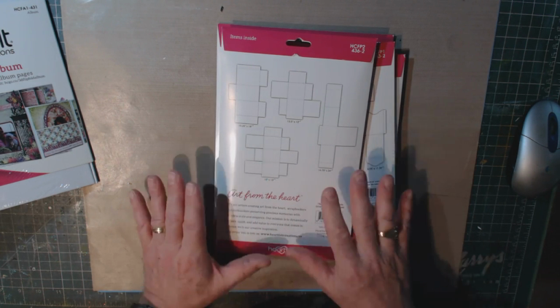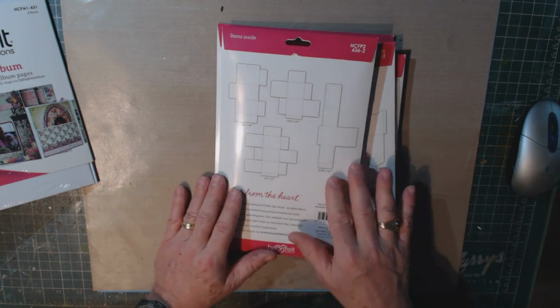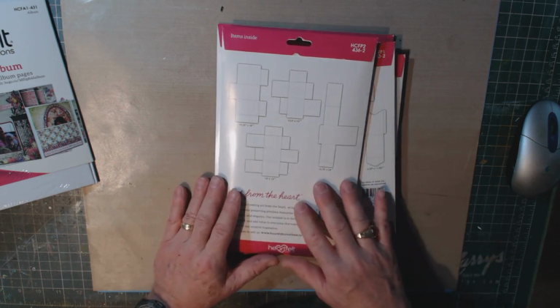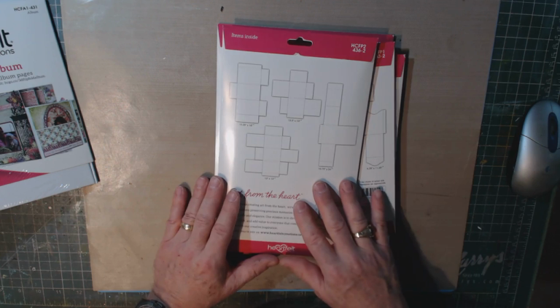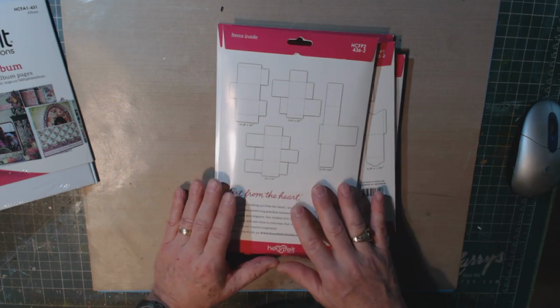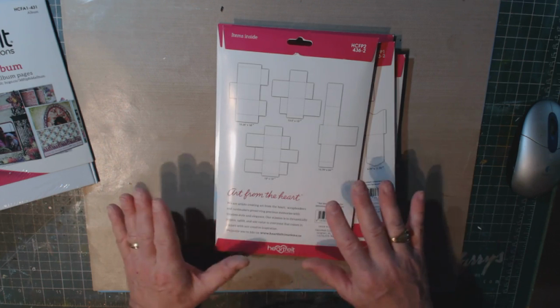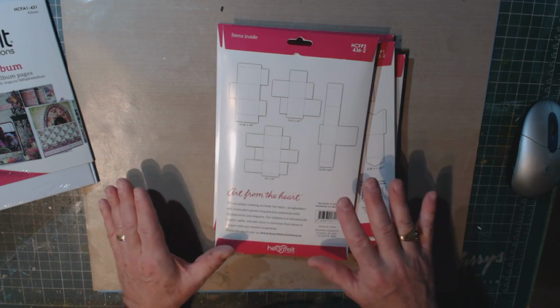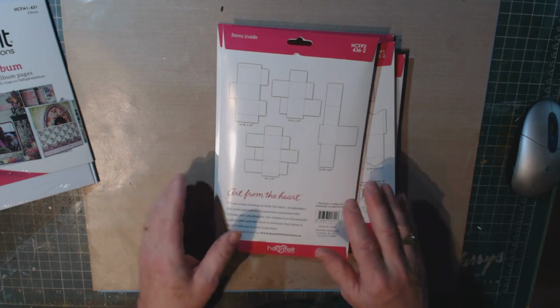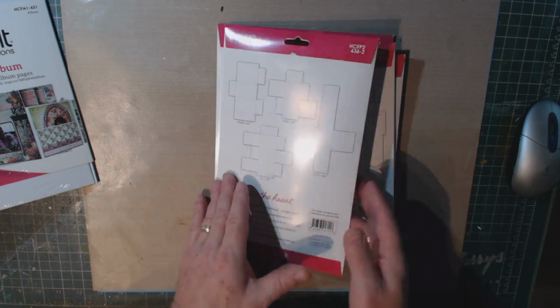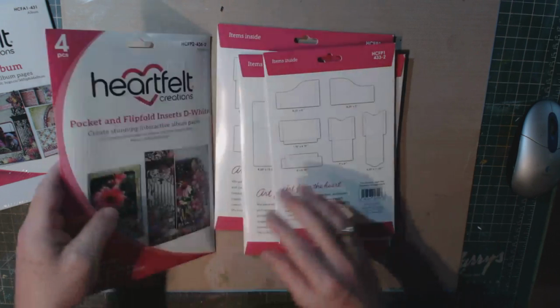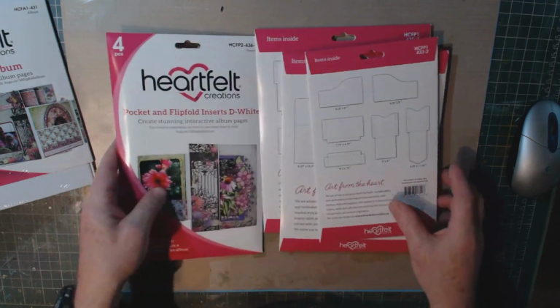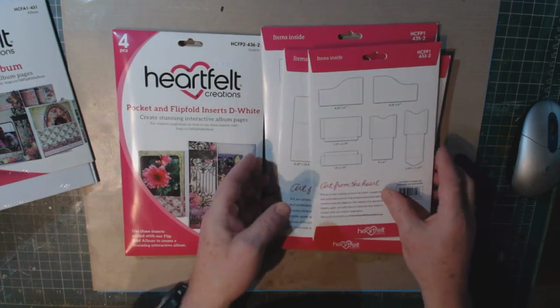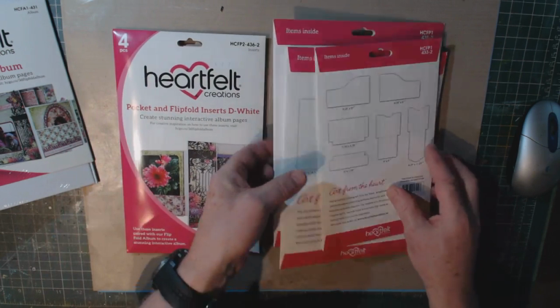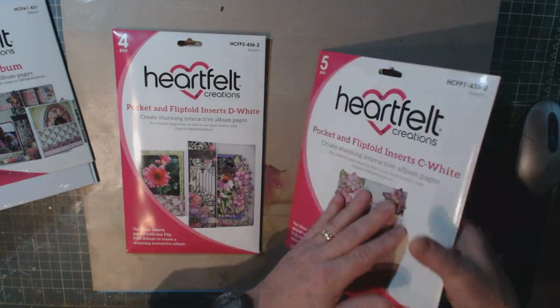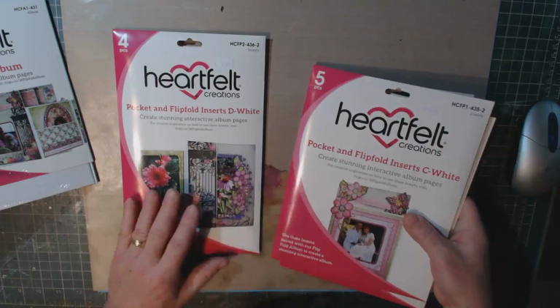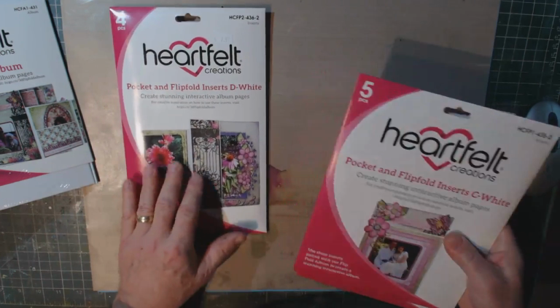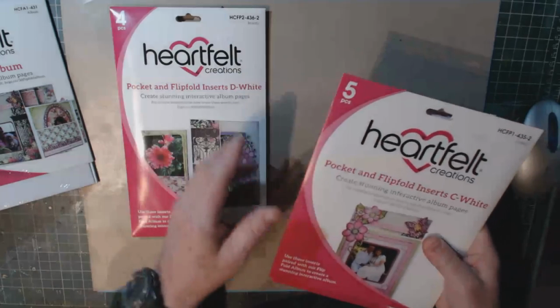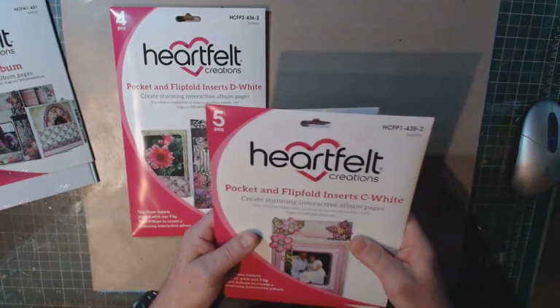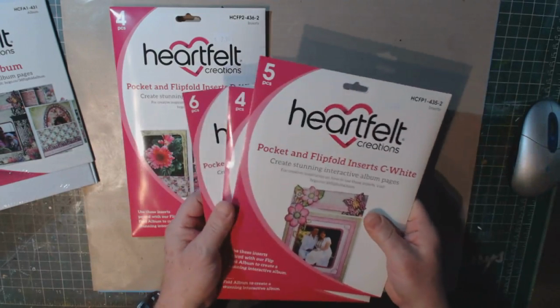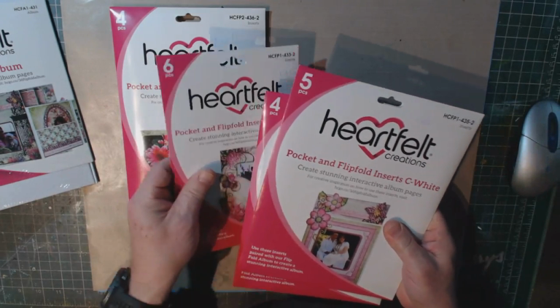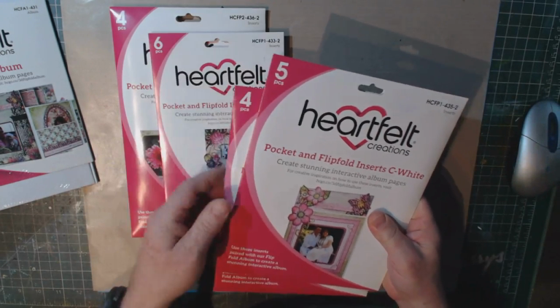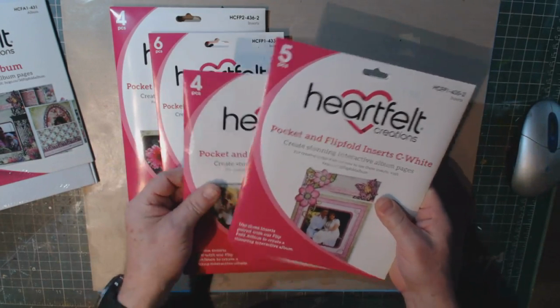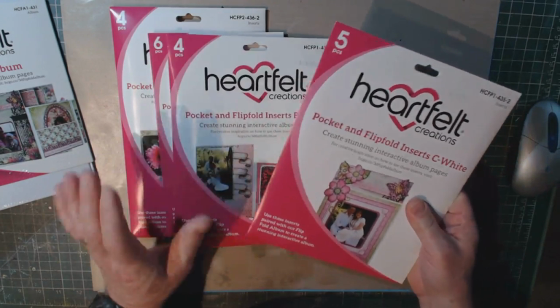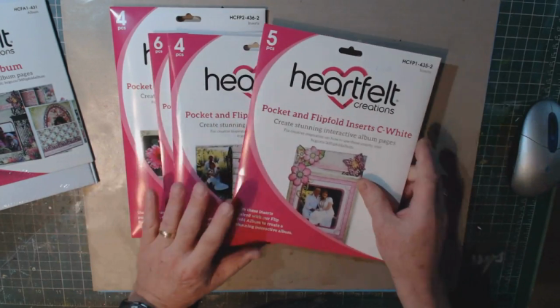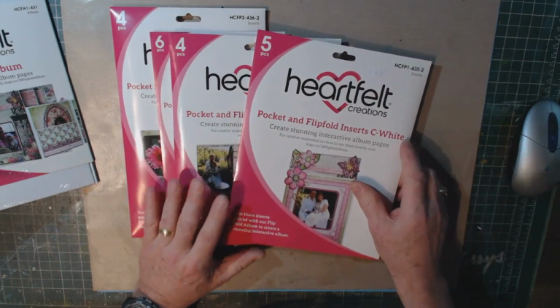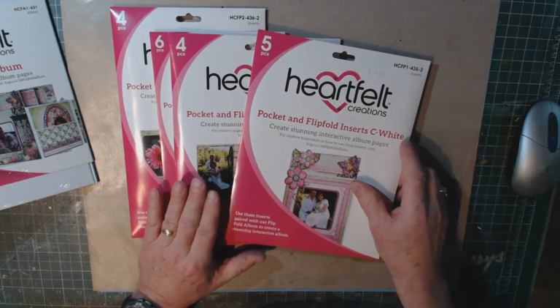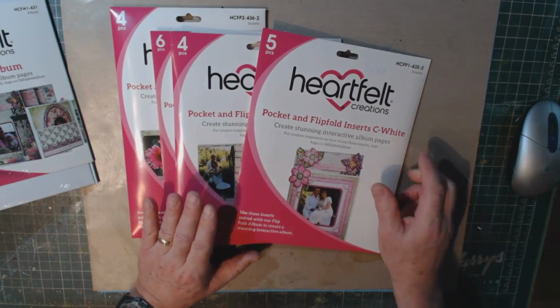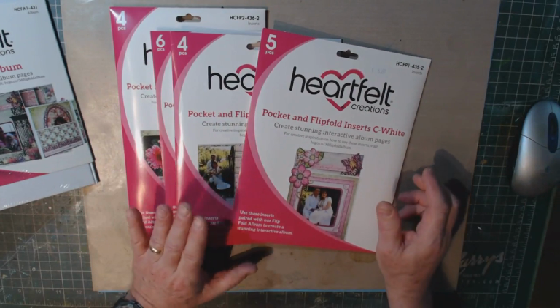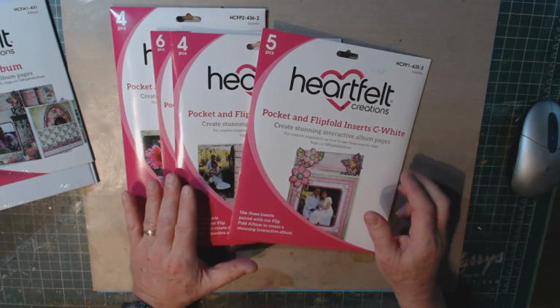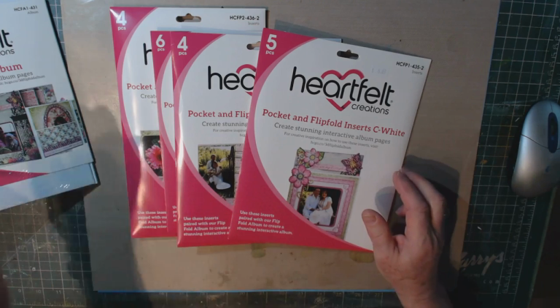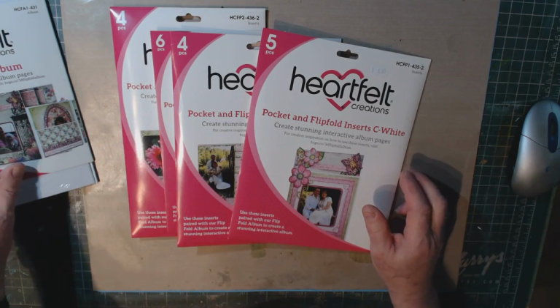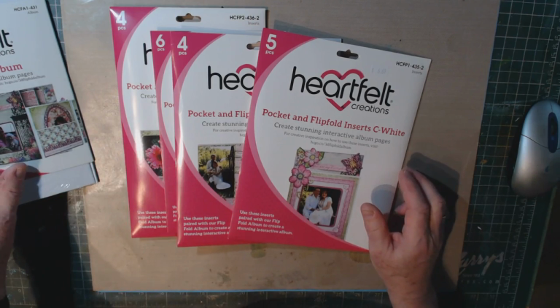Once I got over that hump, I was fine. These are also very reasonably priced, from $6.69 to $7.99. And as I said, they come in white, black, or craft to match your album.